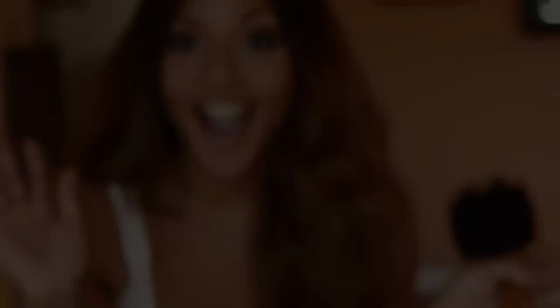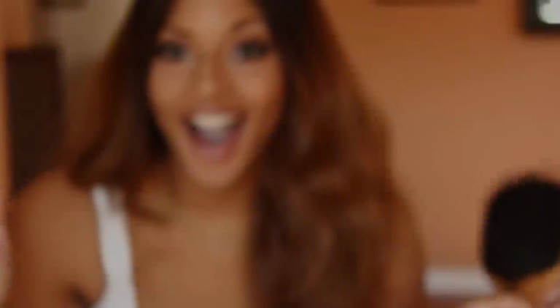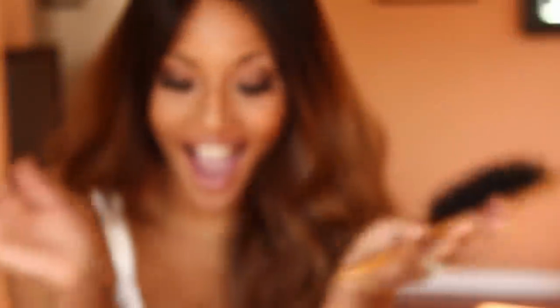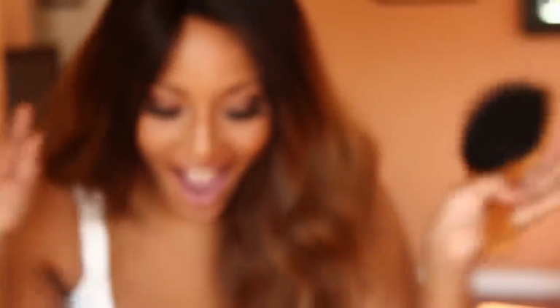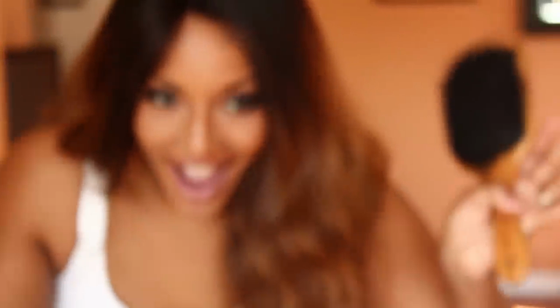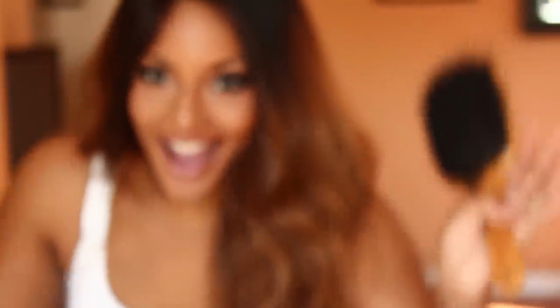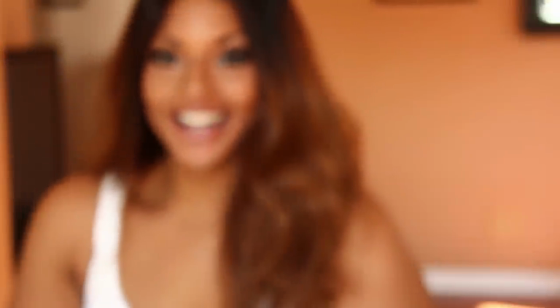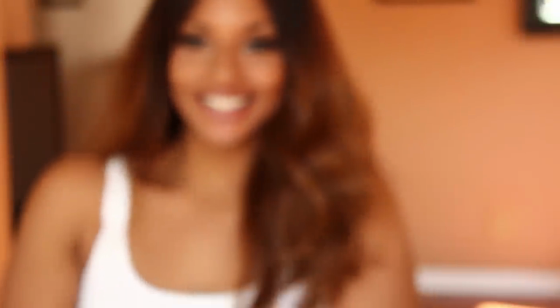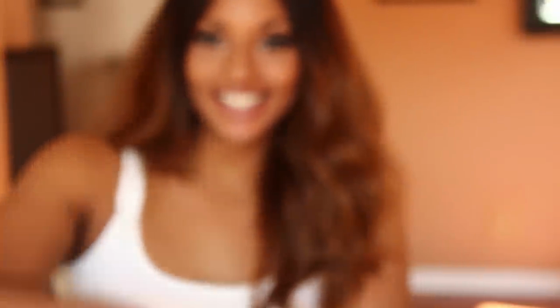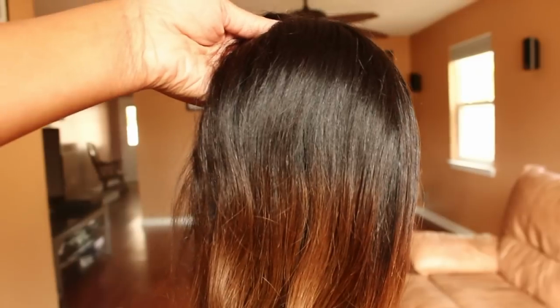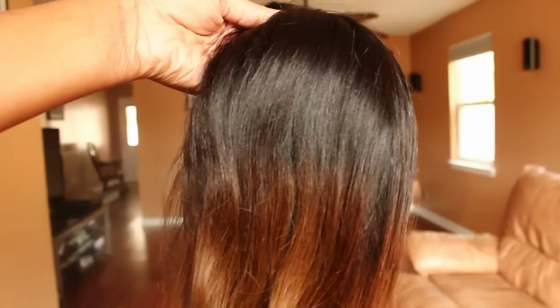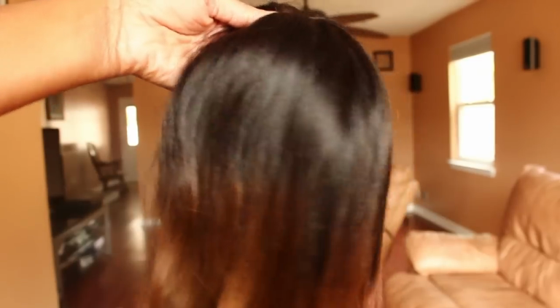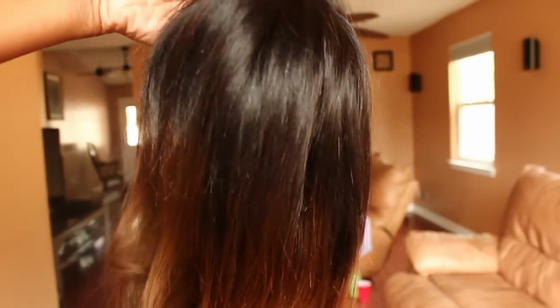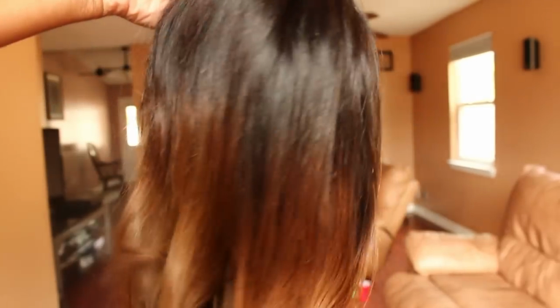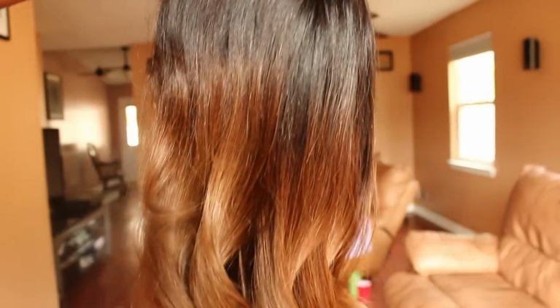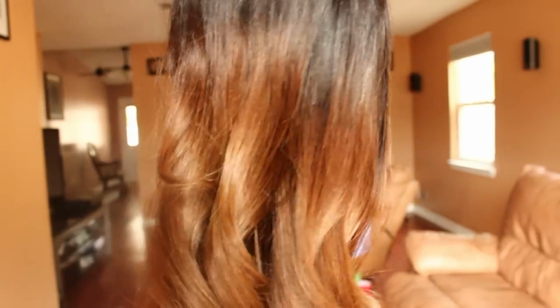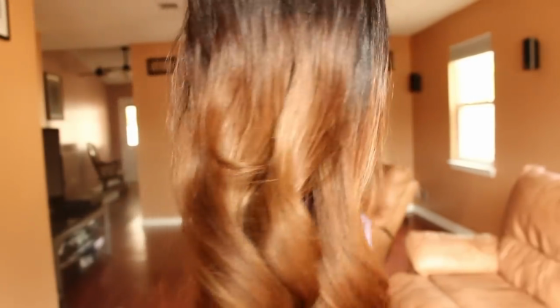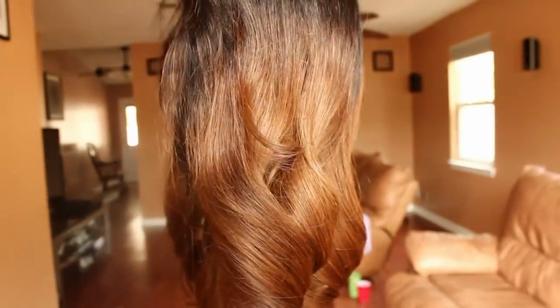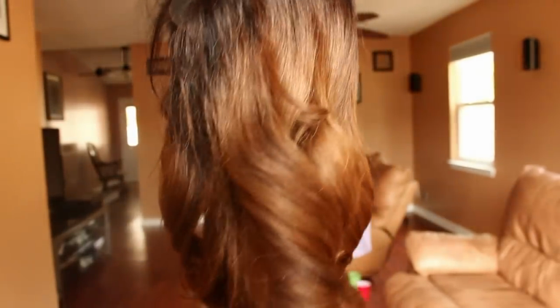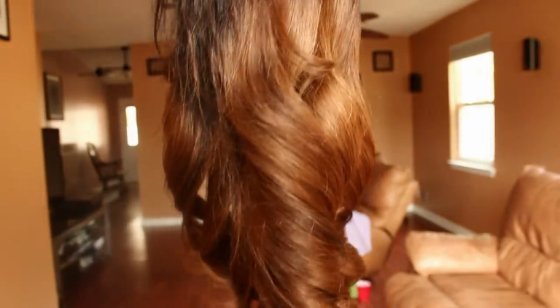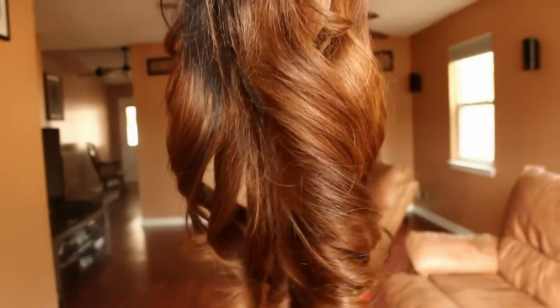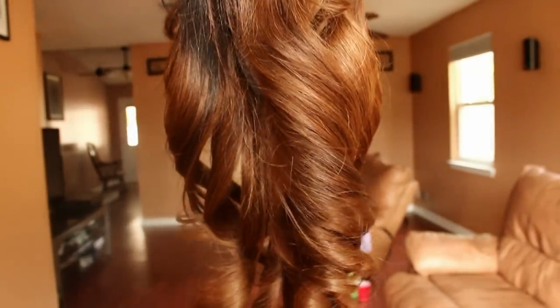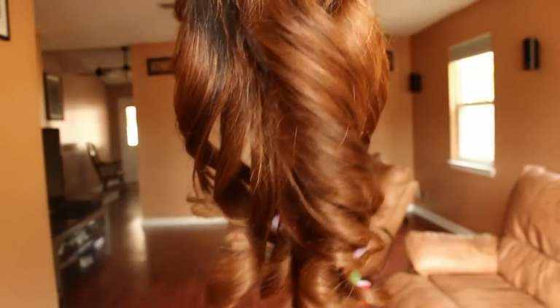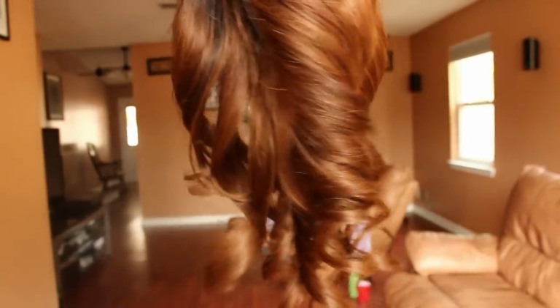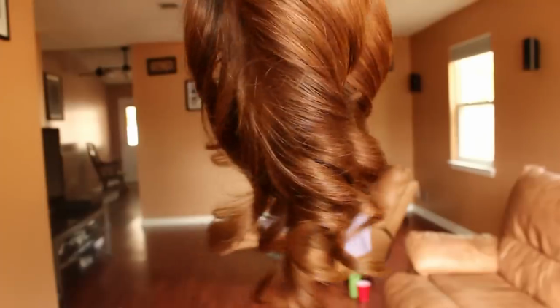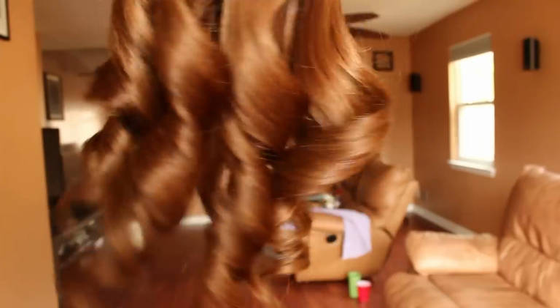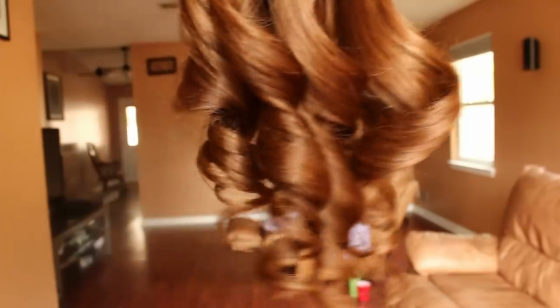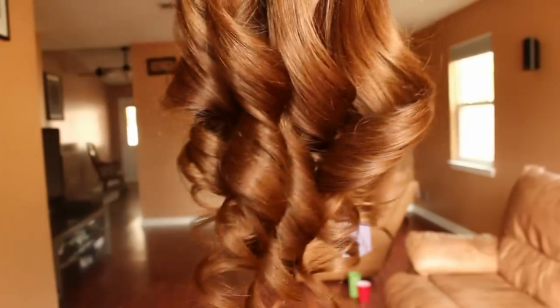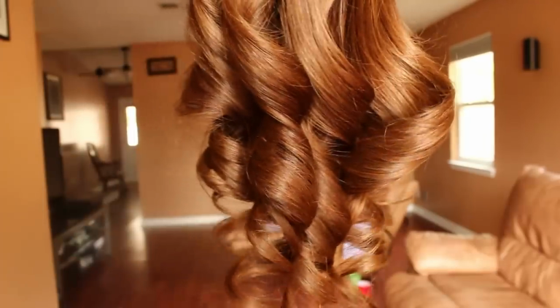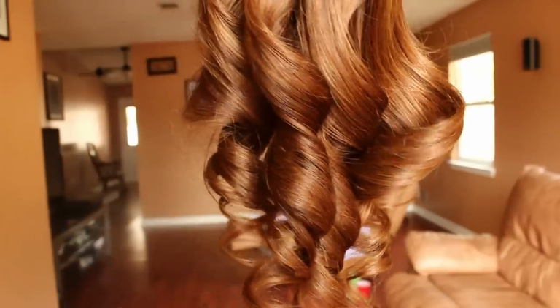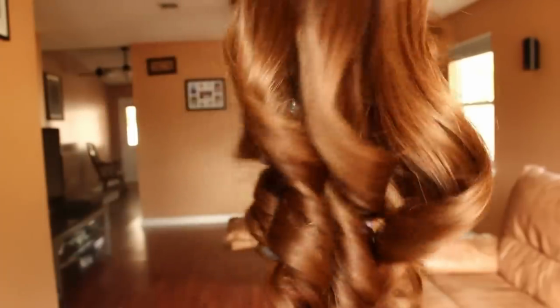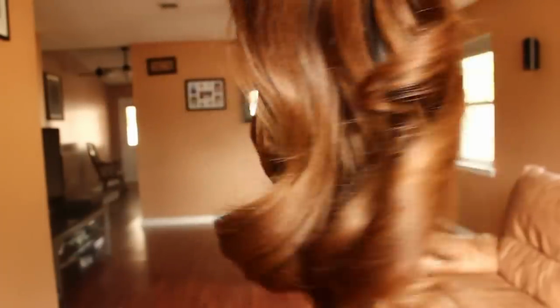Hey everybody! I'm really excited about this new wig that I received from RPG Show. It's the Sierra CLW049S, and it is gorgeous.